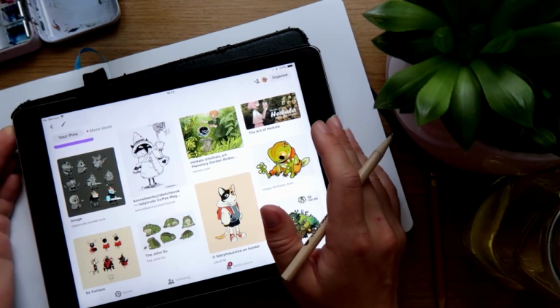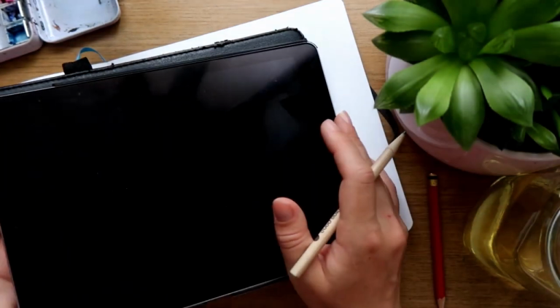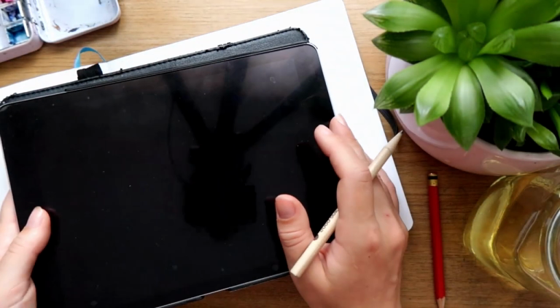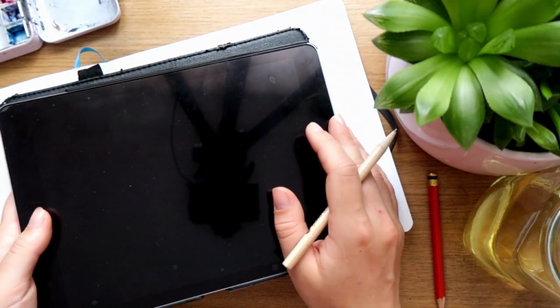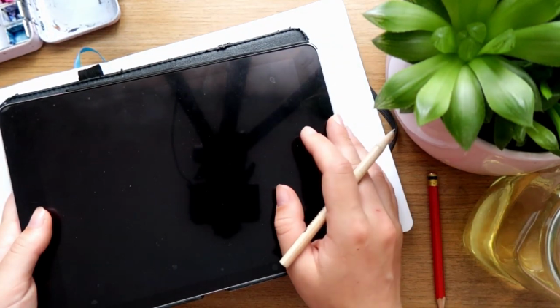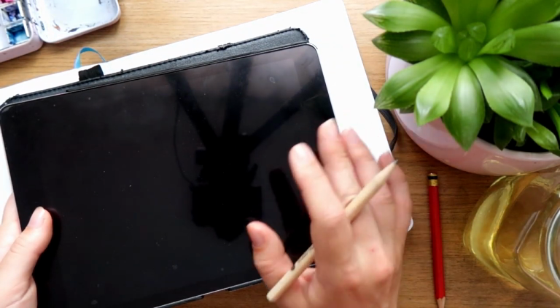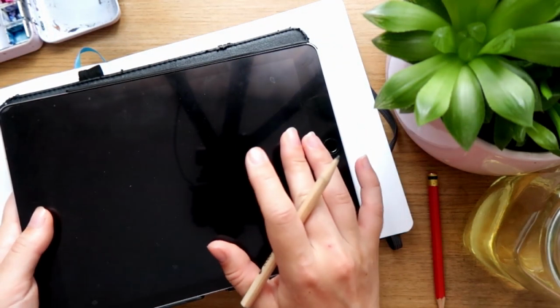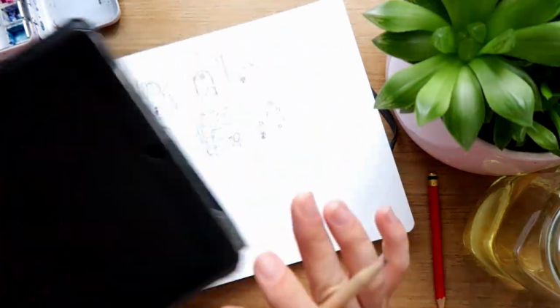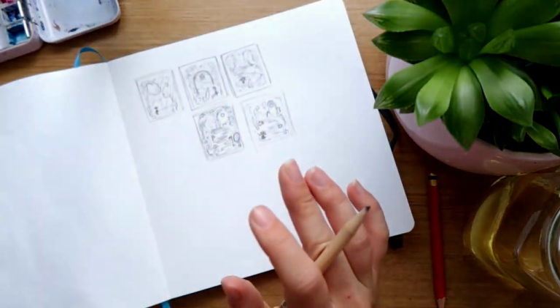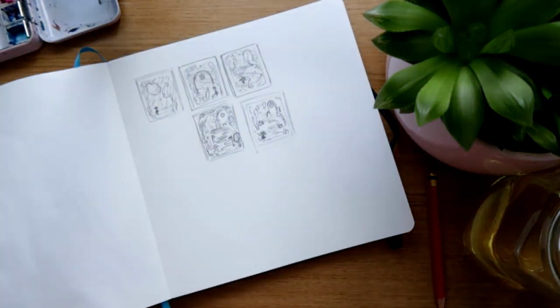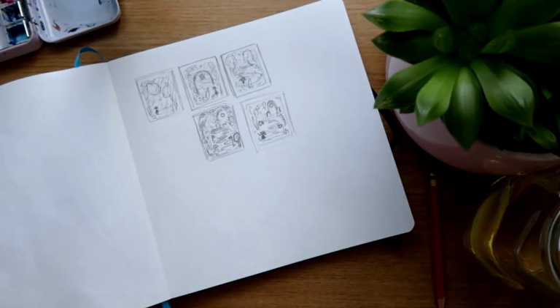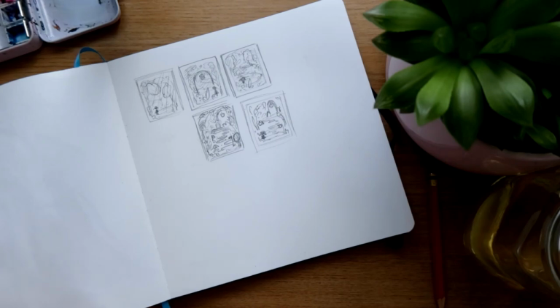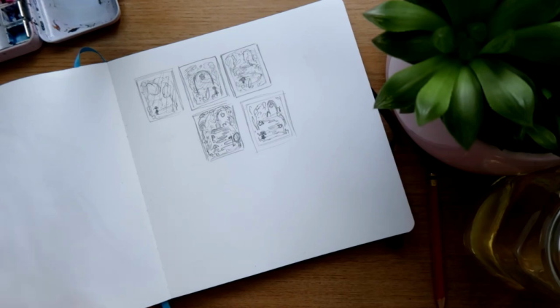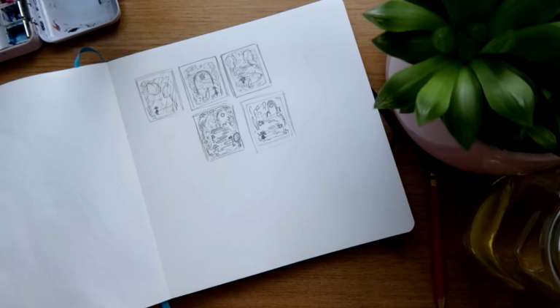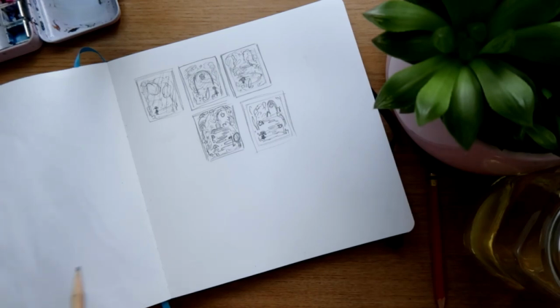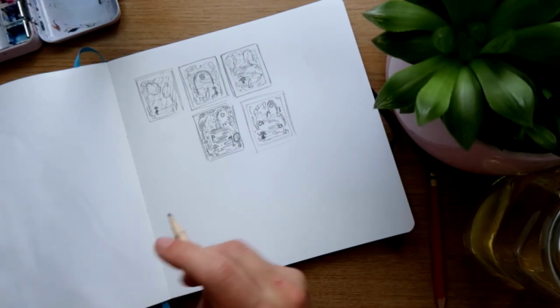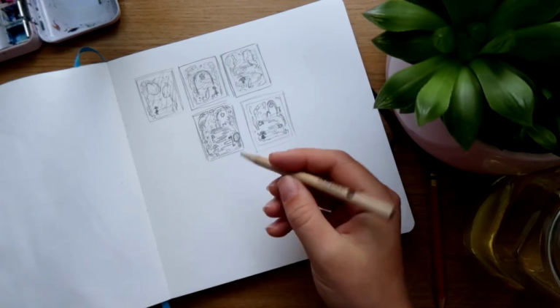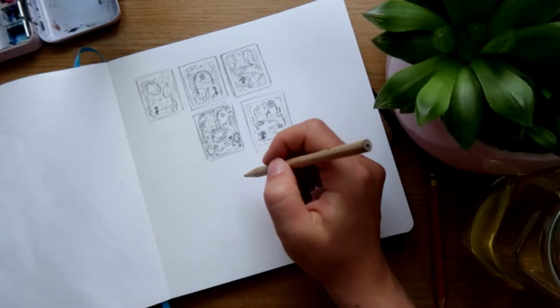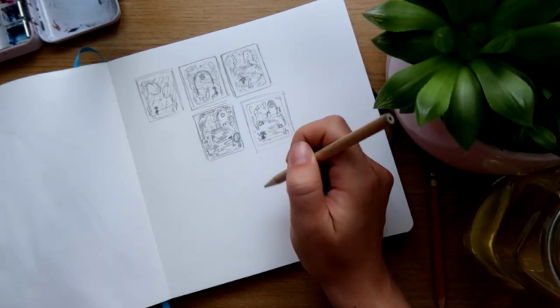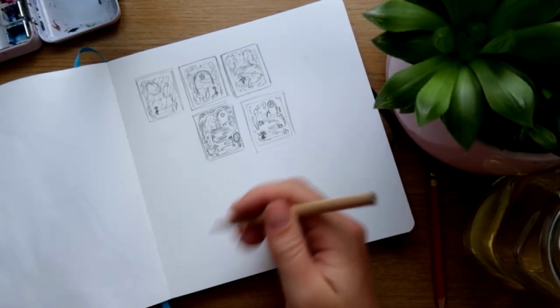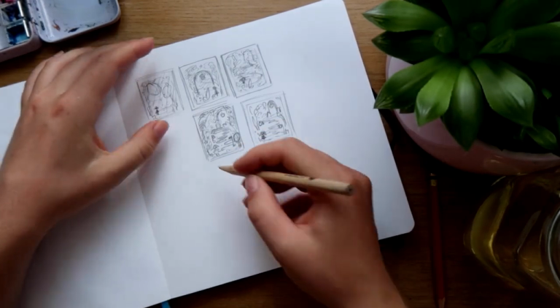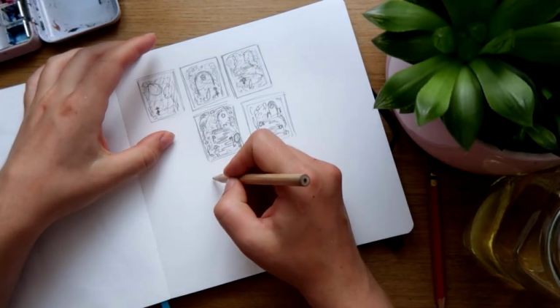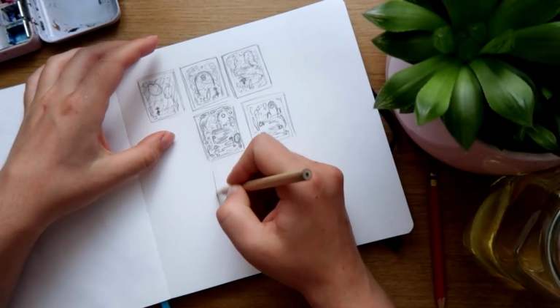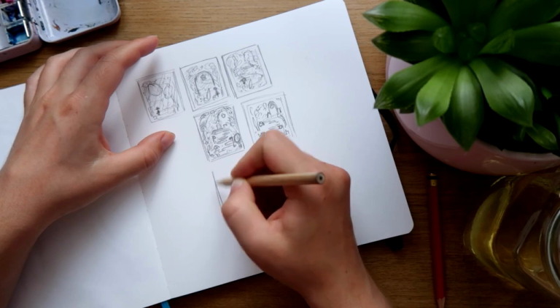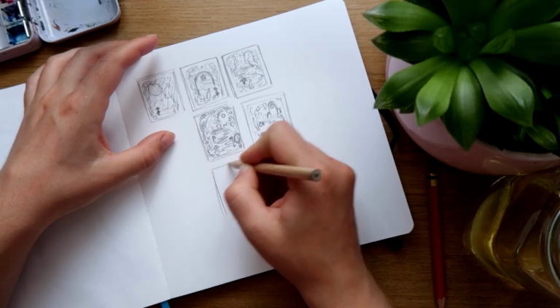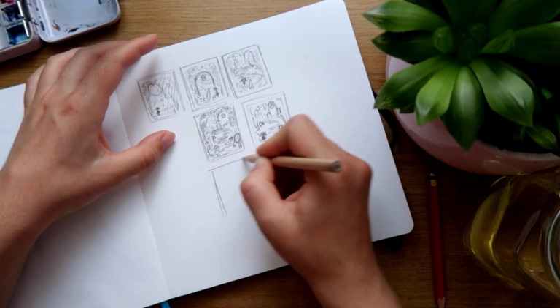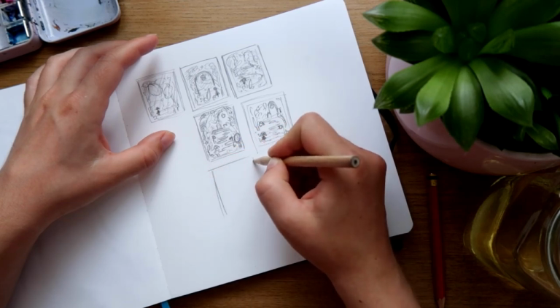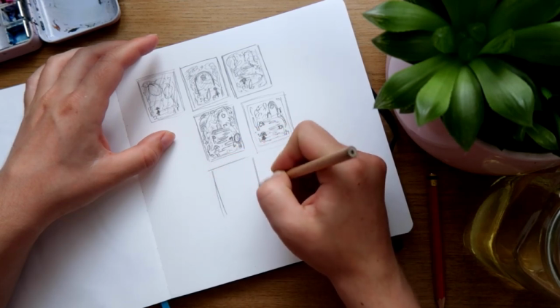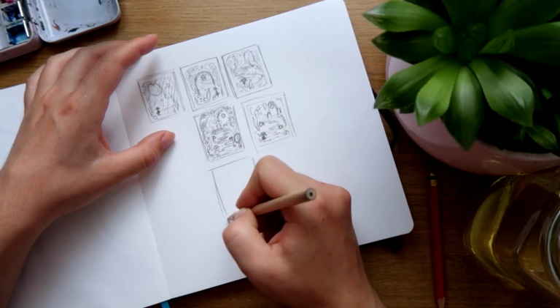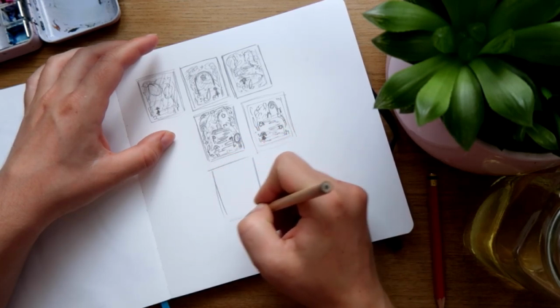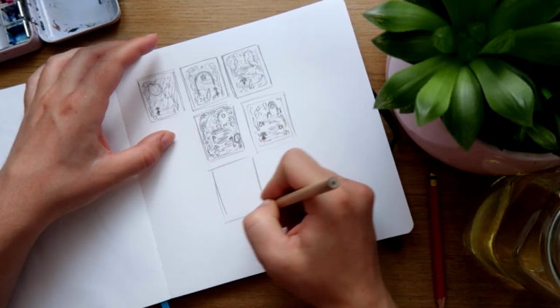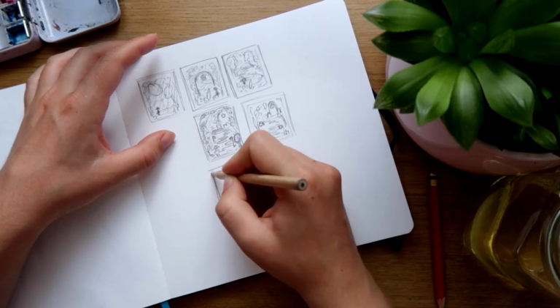That's a lot of information in a really short amount of time. I hope you guys didn't fall asleep, but I thought I would do some more sketching and see what I can do — probably a little bit bigger. I just want to fill the illustration a little bit better.